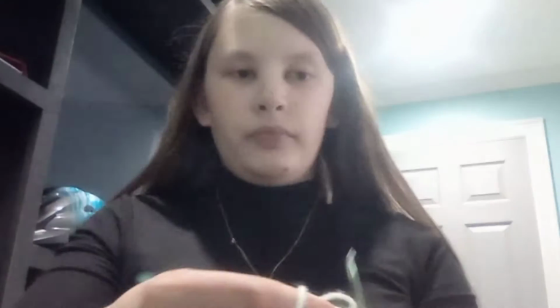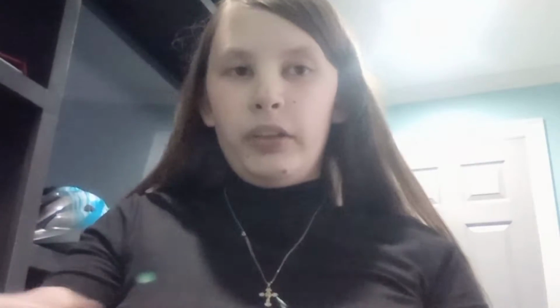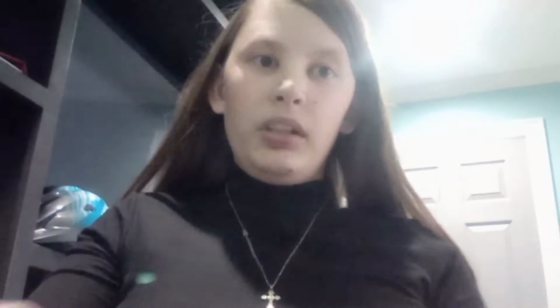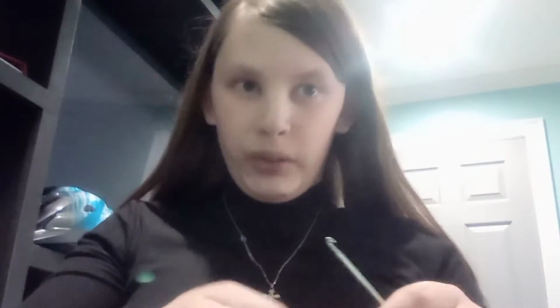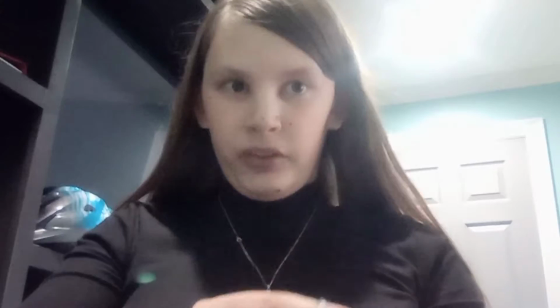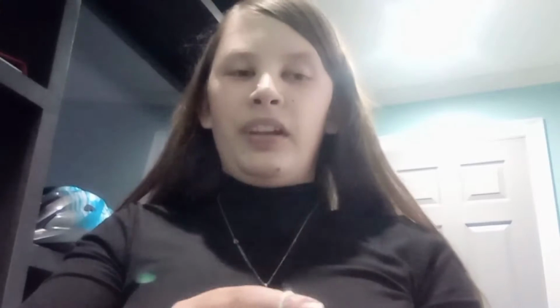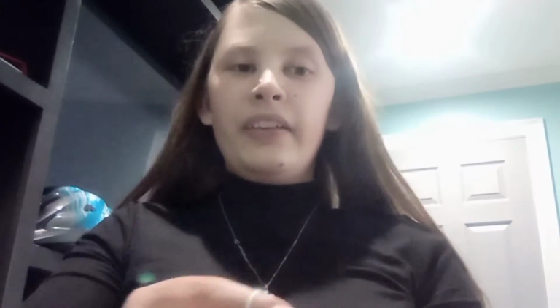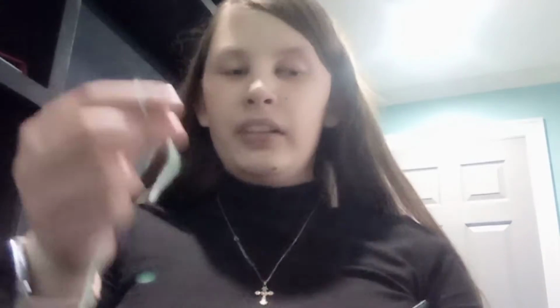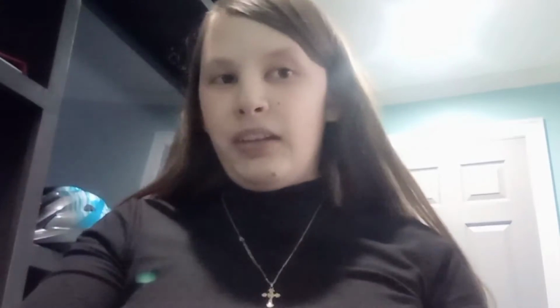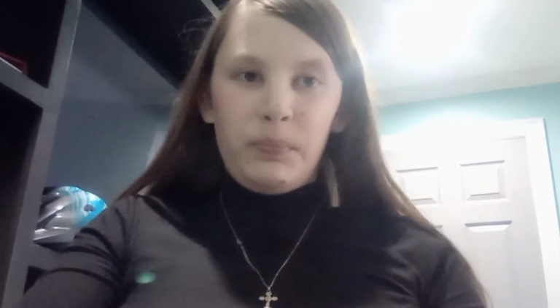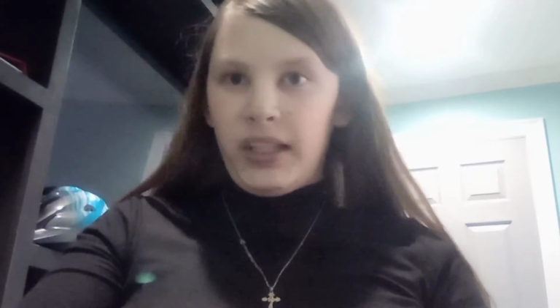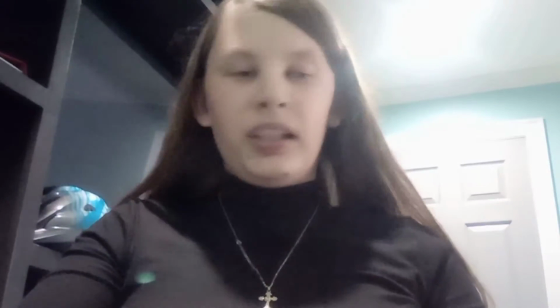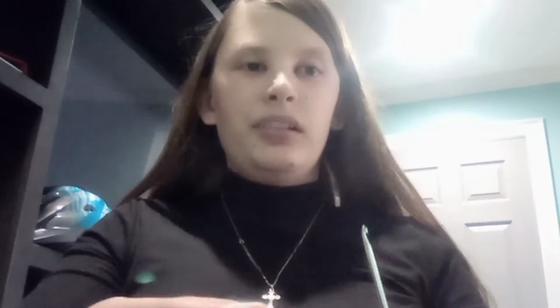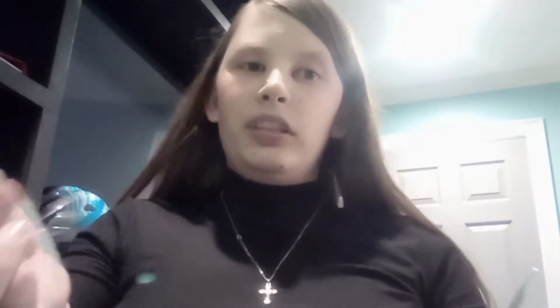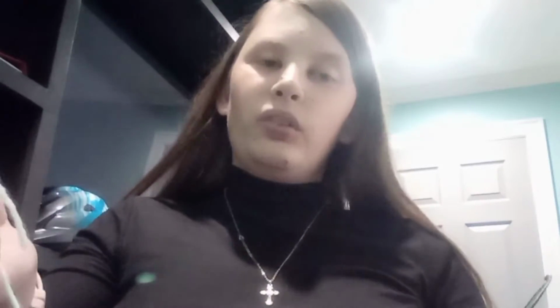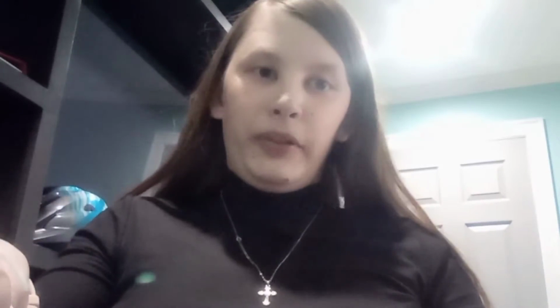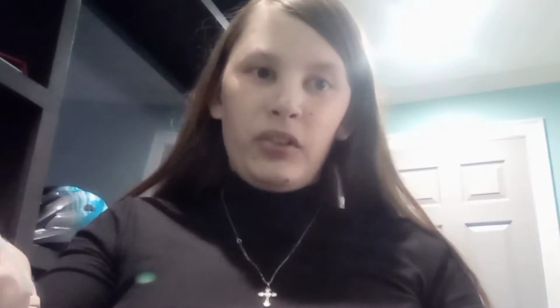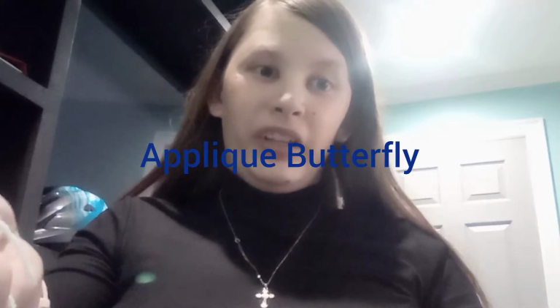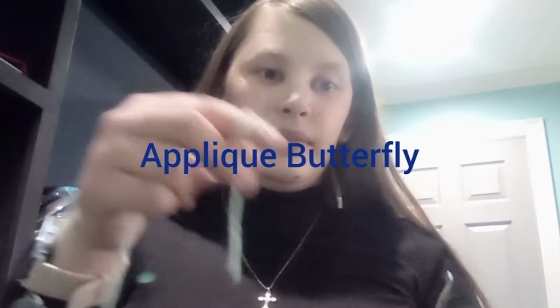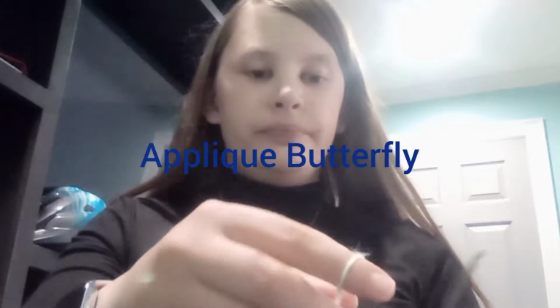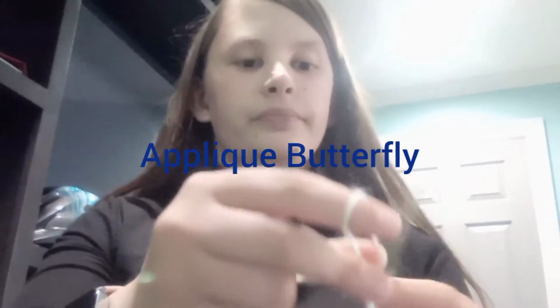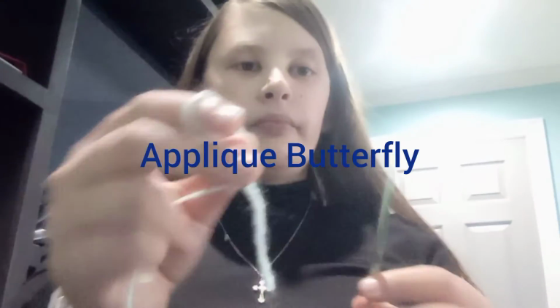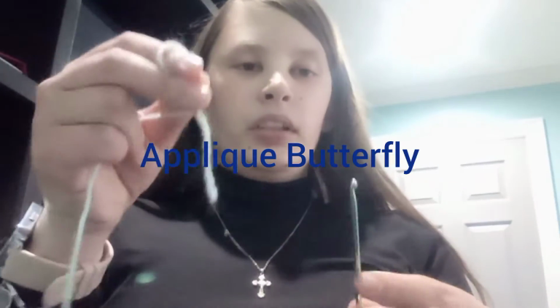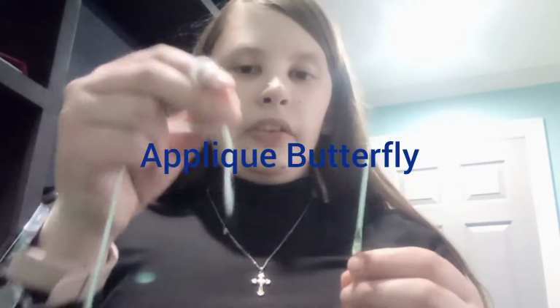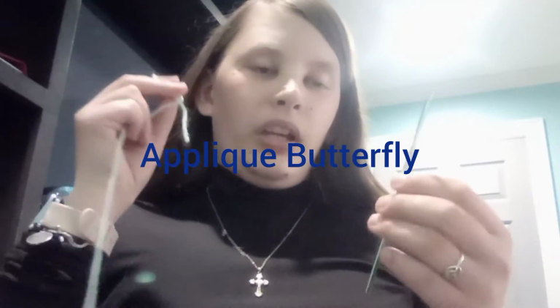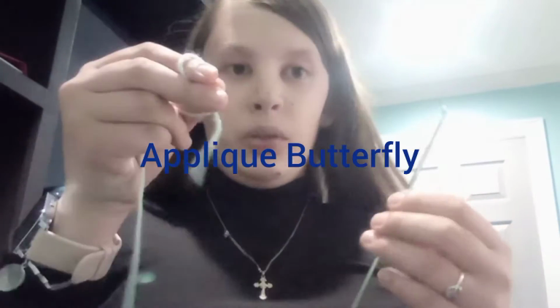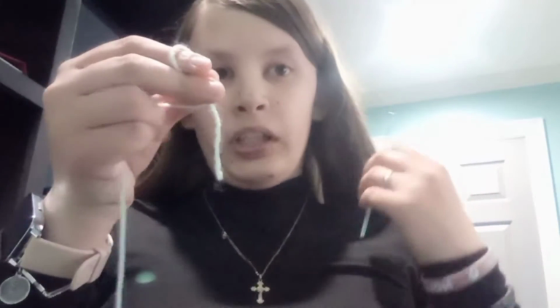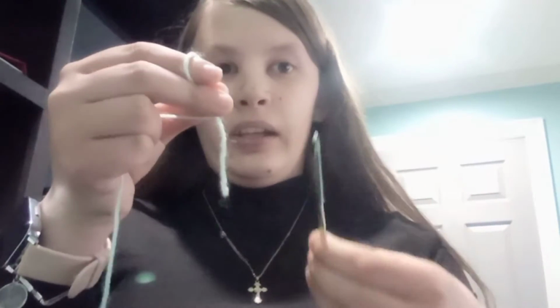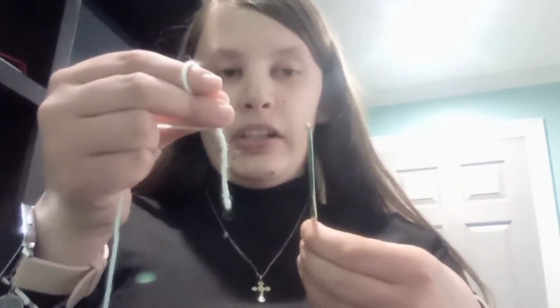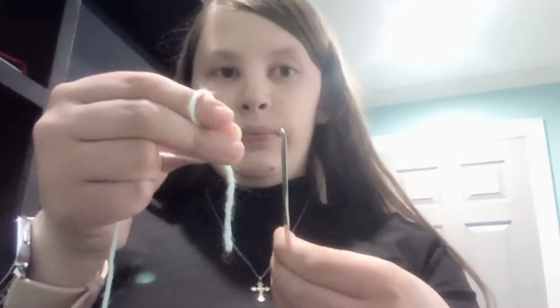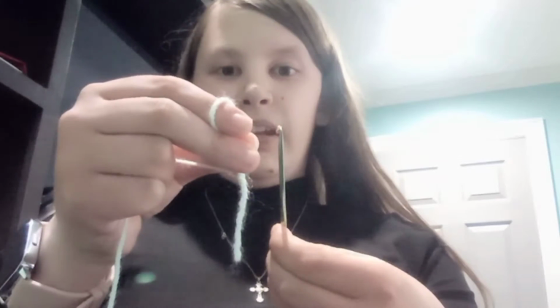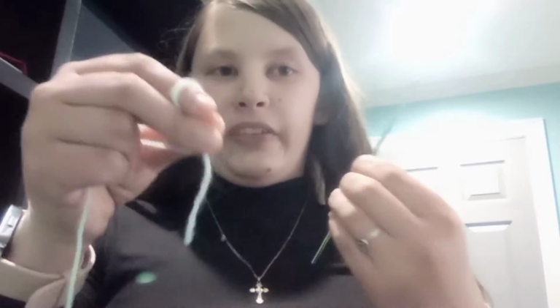Hello everyone, welcome back to Crochet Elez. Today we will be making a little applique butterfly. I have two-ply yarn and an E-hook for today's lesson.